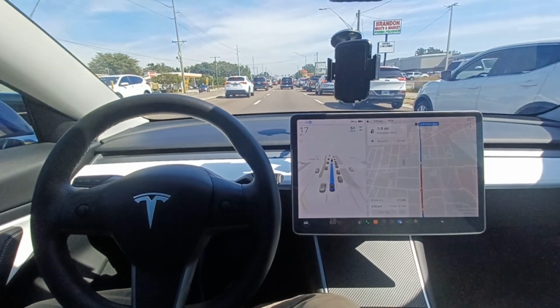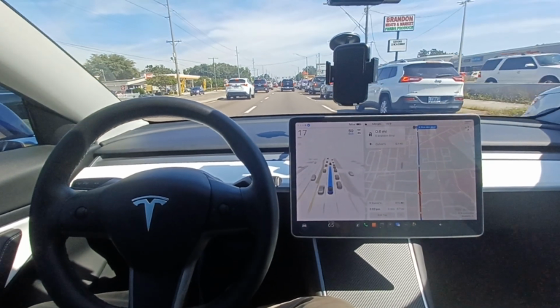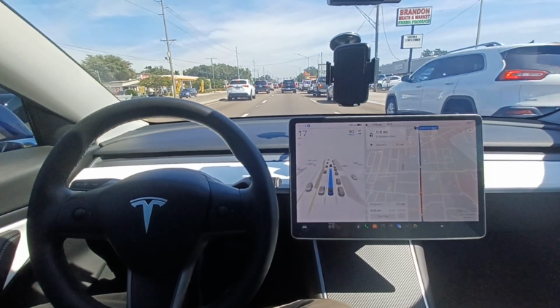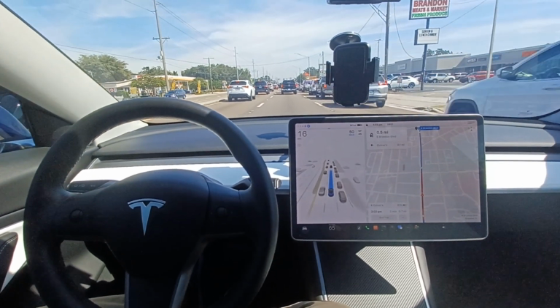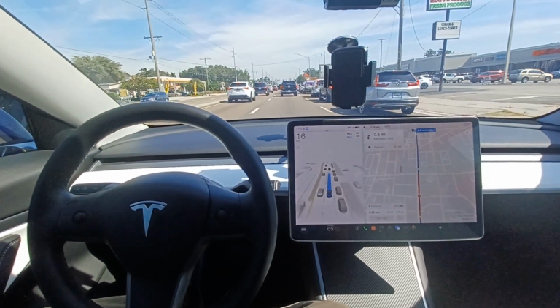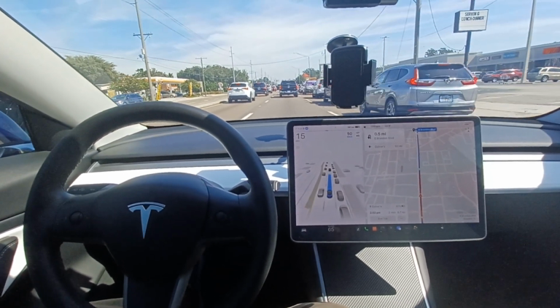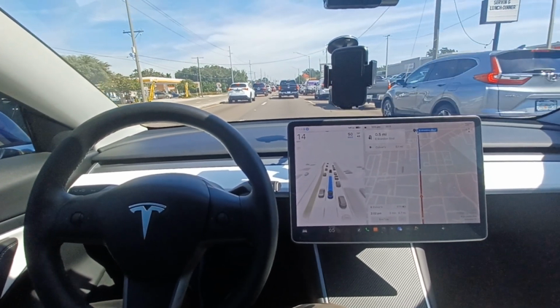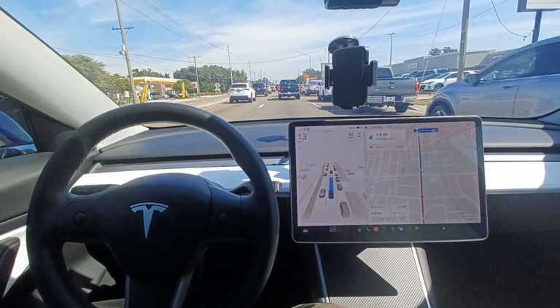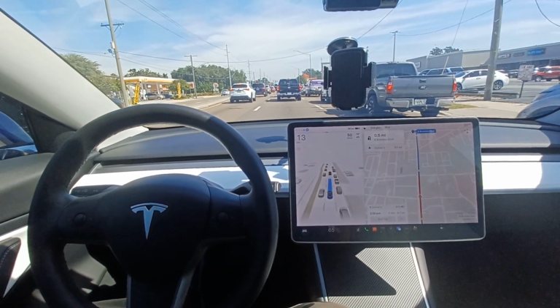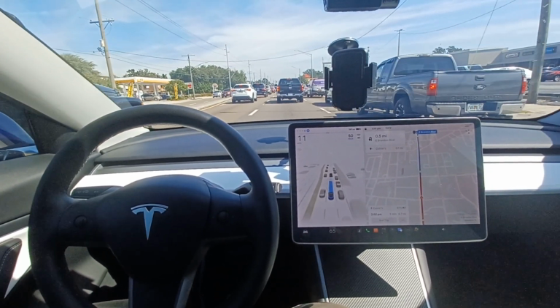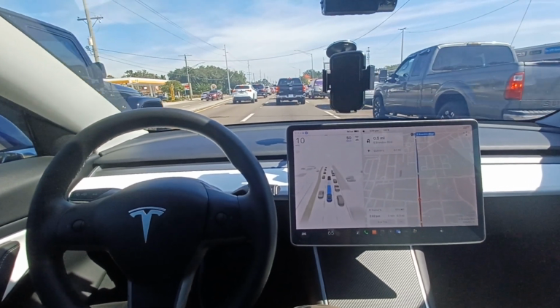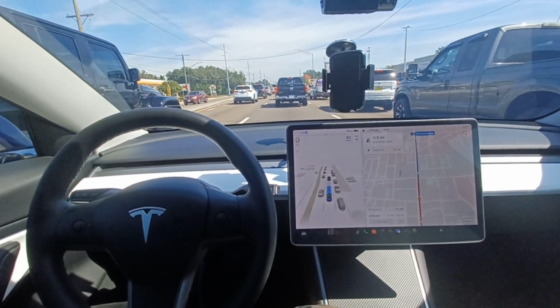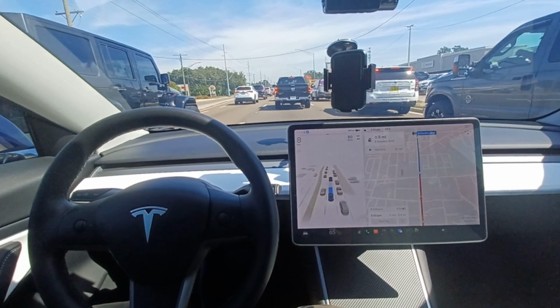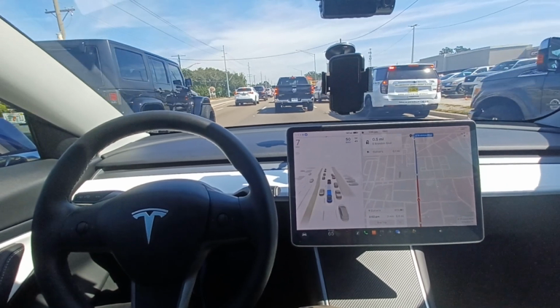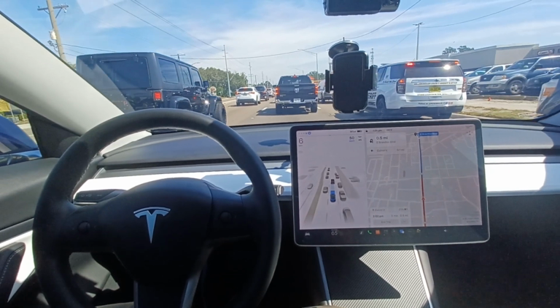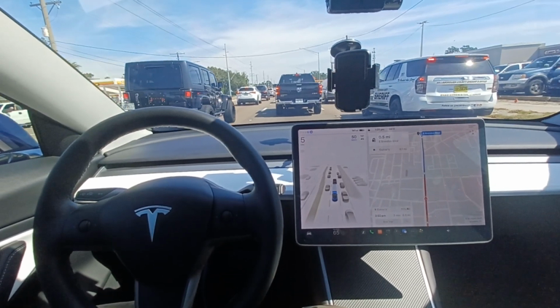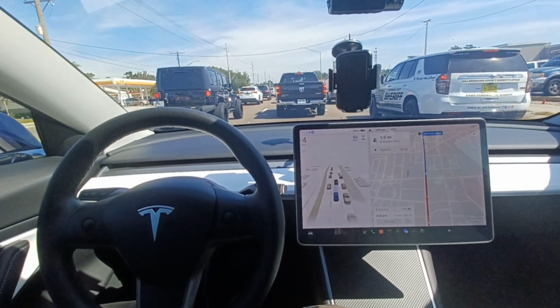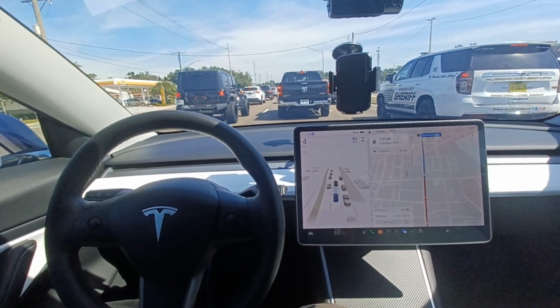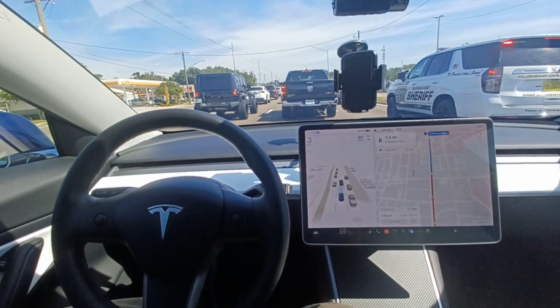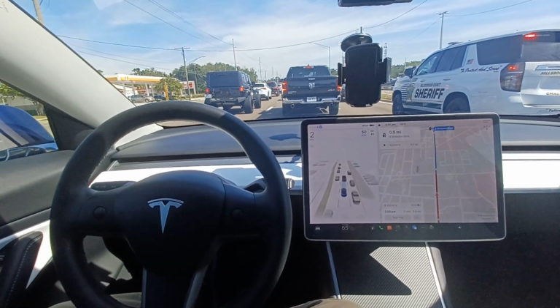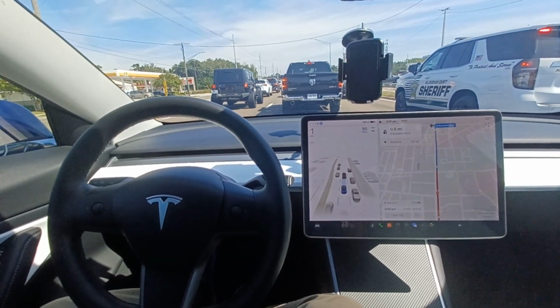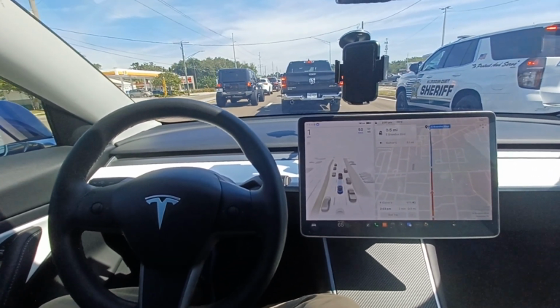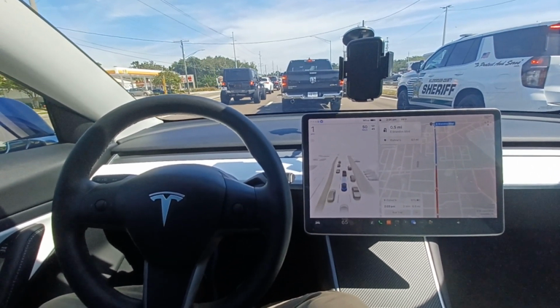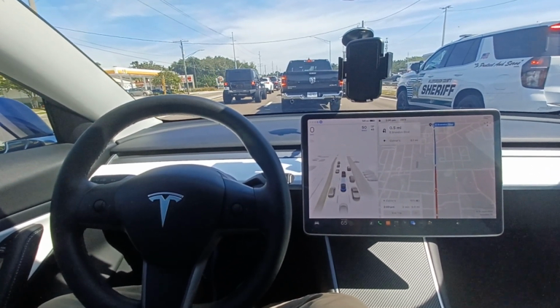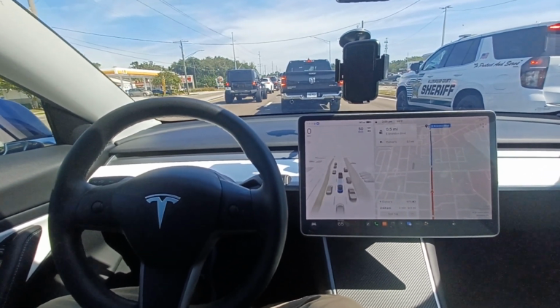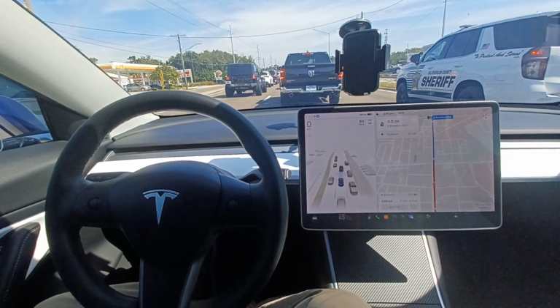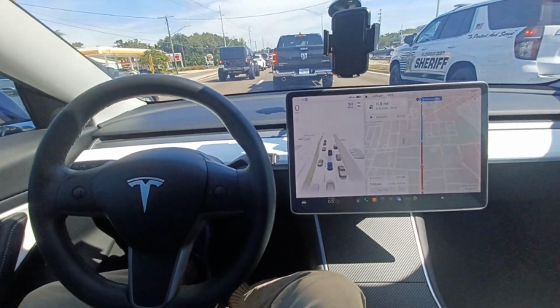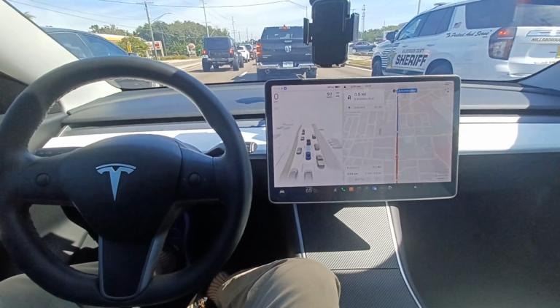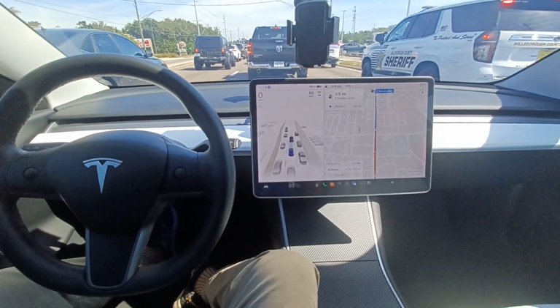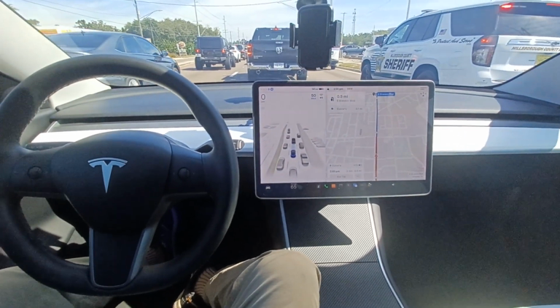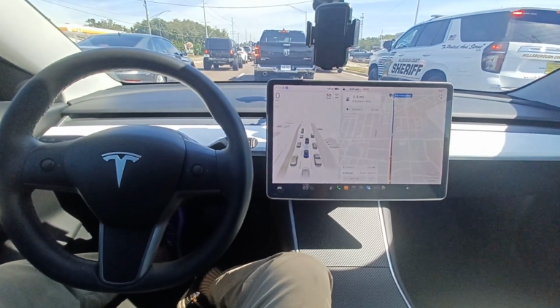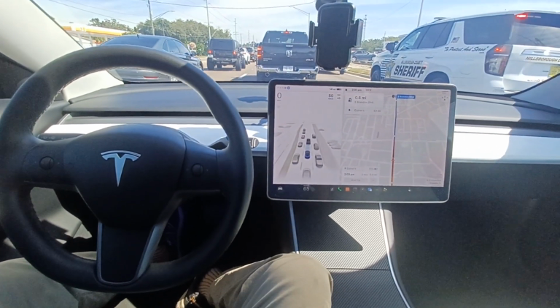My next video will show you how the car navigates through the highway through traffic. All right guys, see you next time, bye-bye.